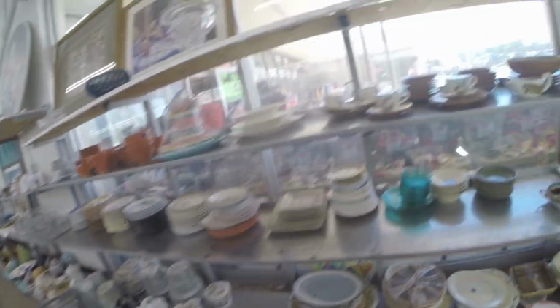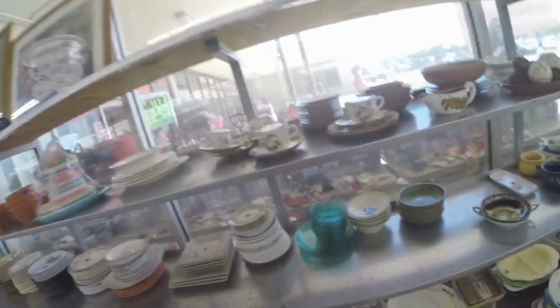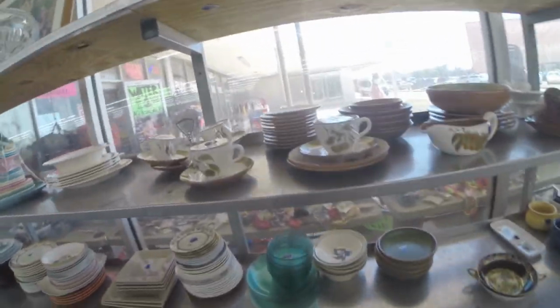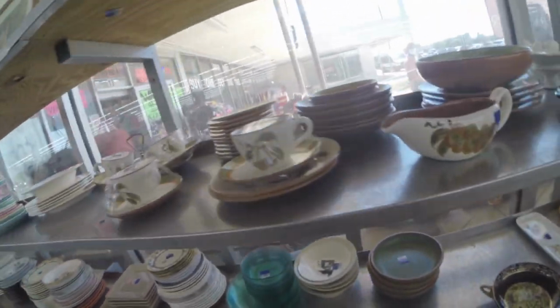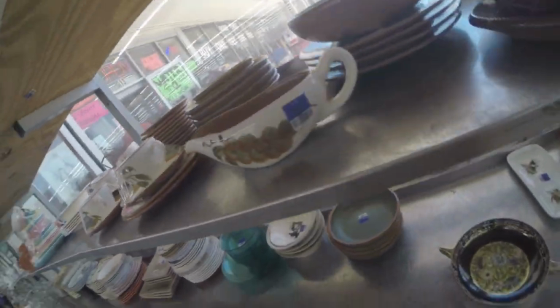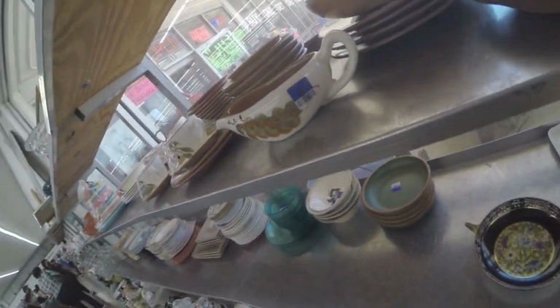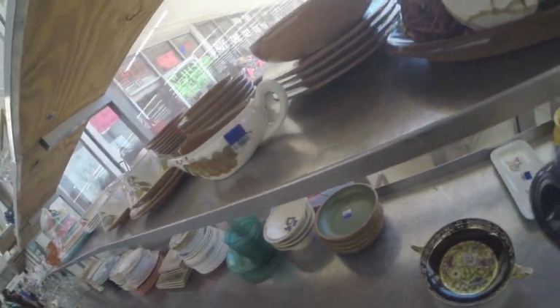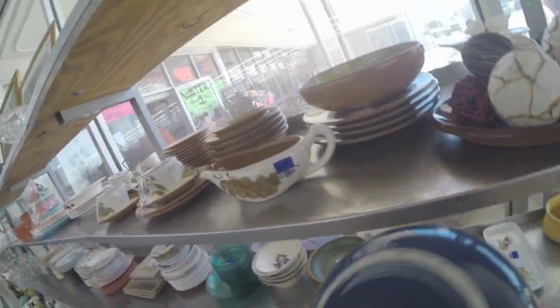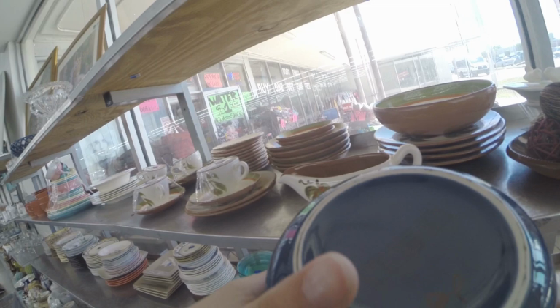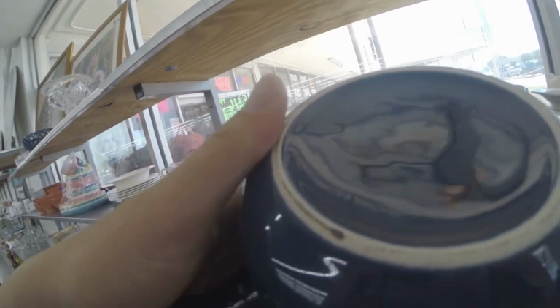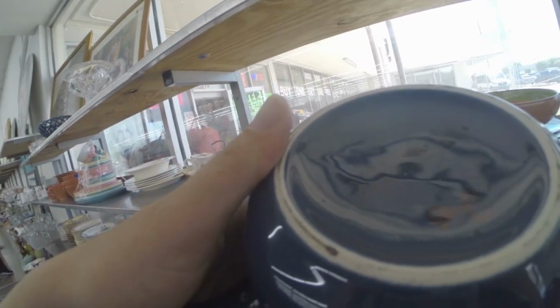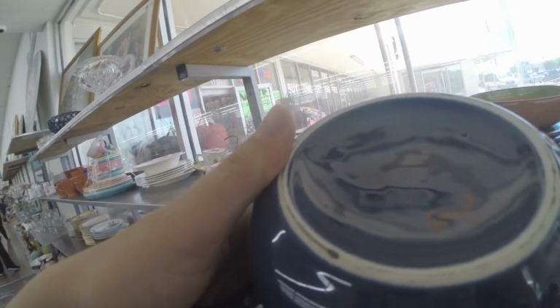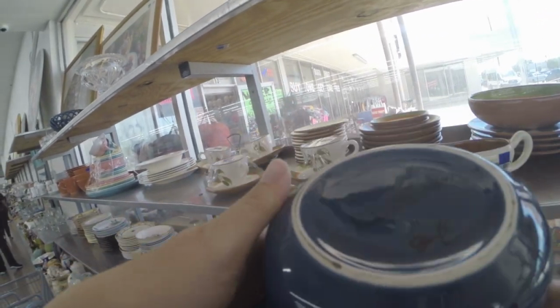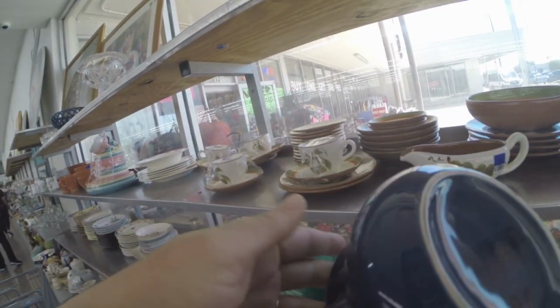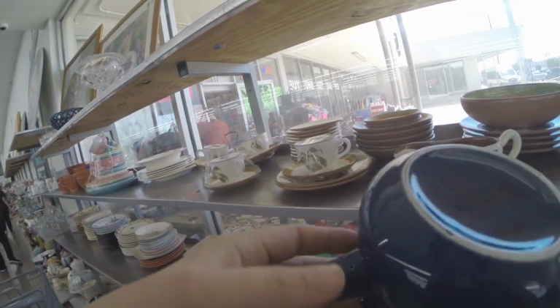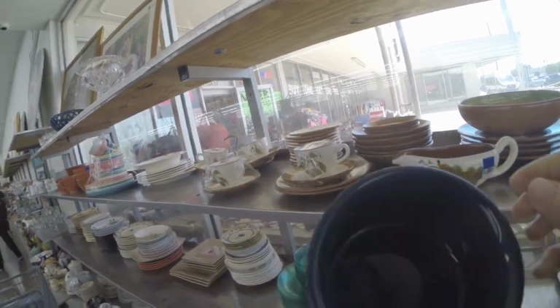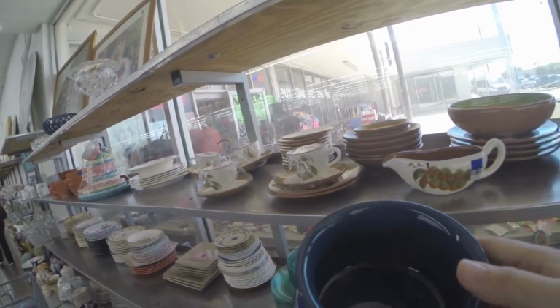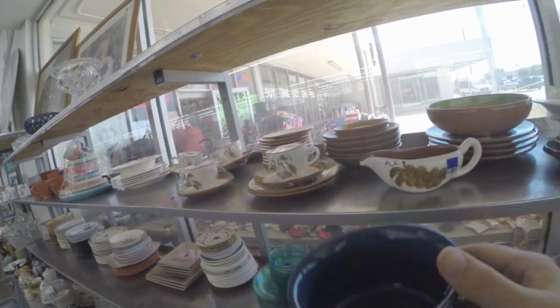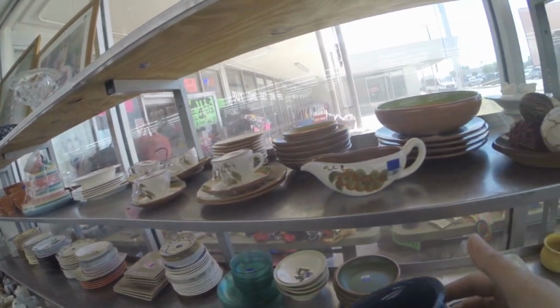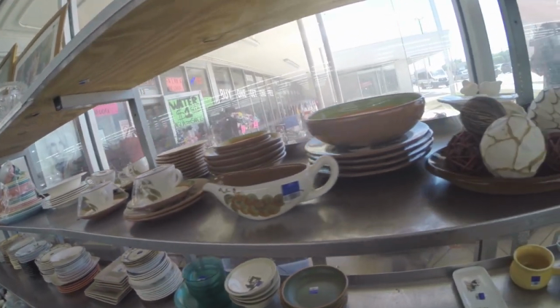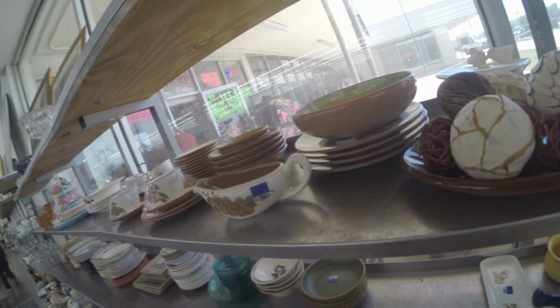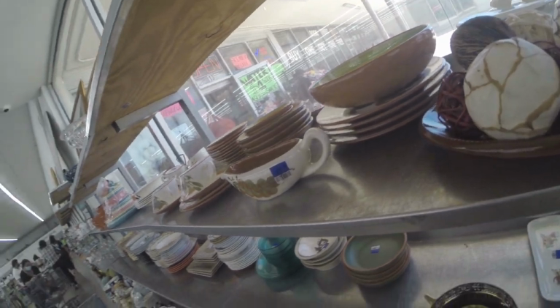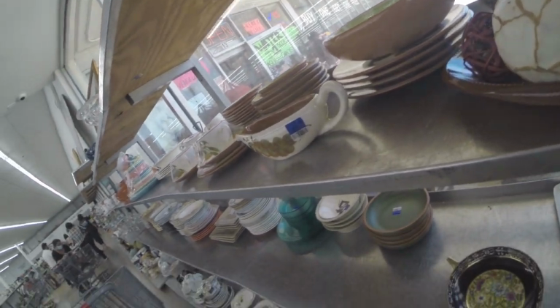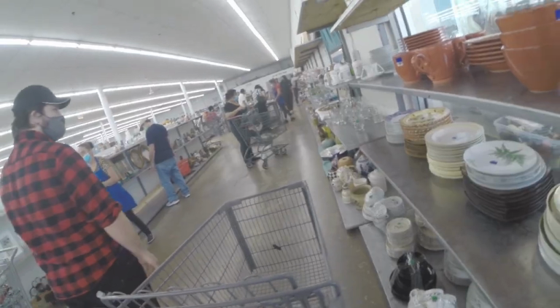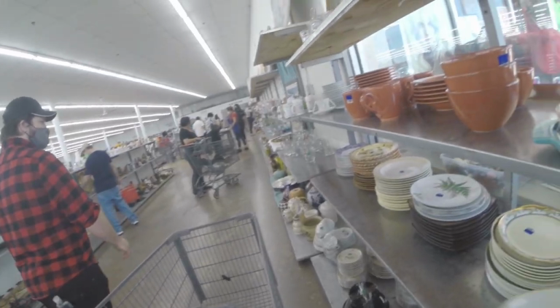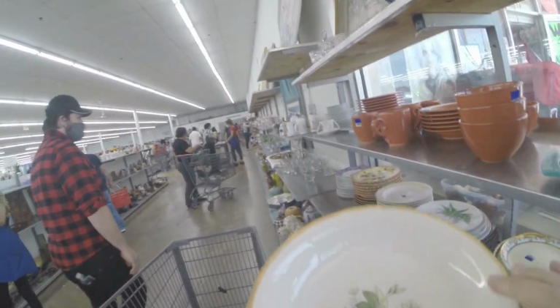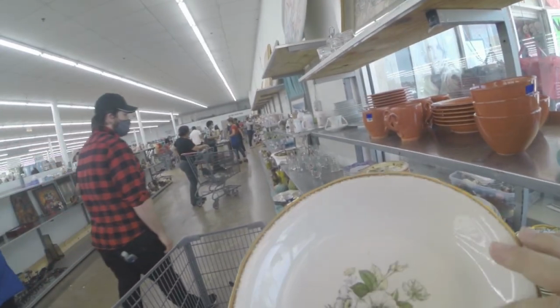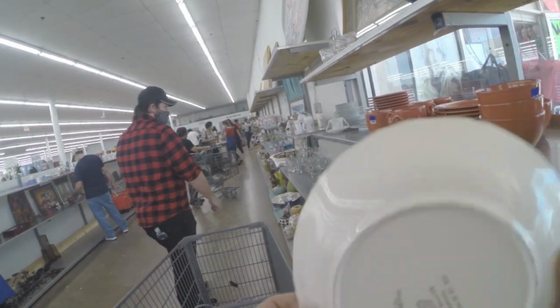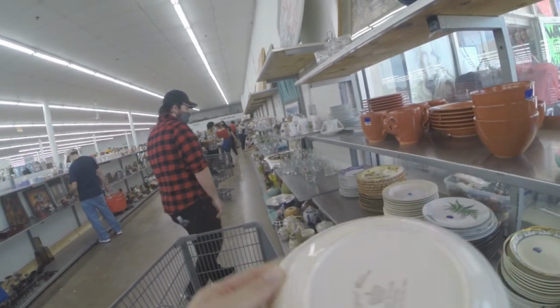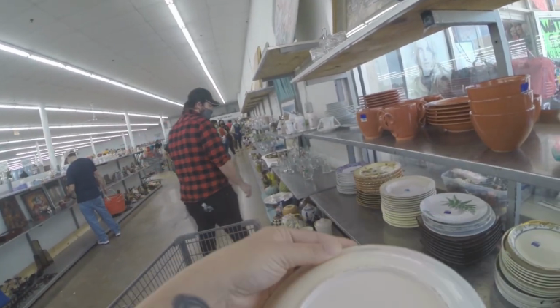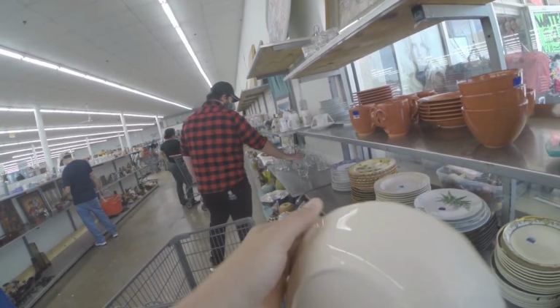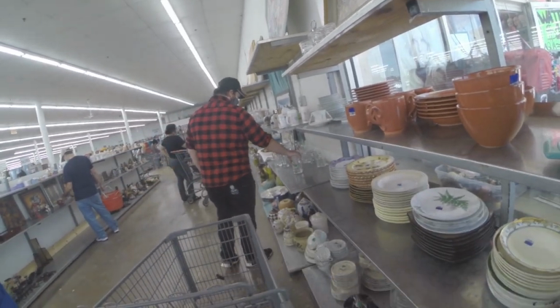Over here I find these two soup or chili bowl sets by Buccesi — I'm not exactly sure. But there's only two colors so I didn't pick them up. Recently I did sell an entire set of five for about $30 on Facebook Marketplace.